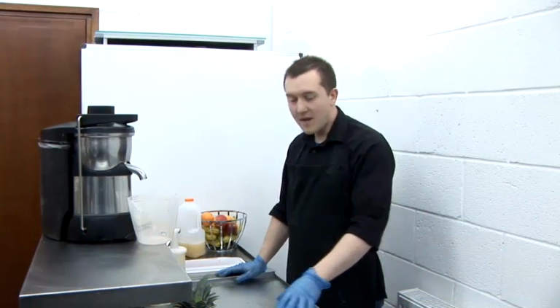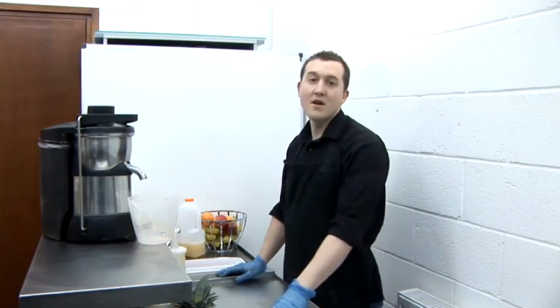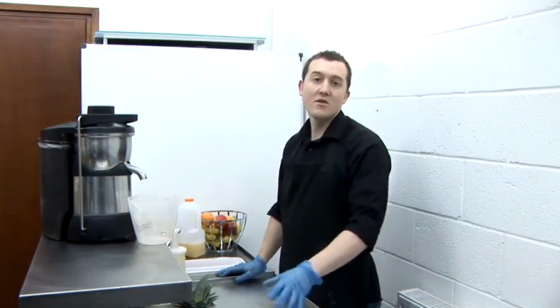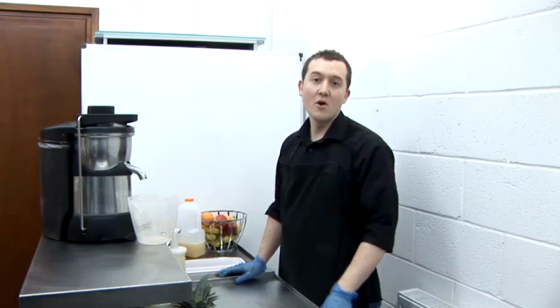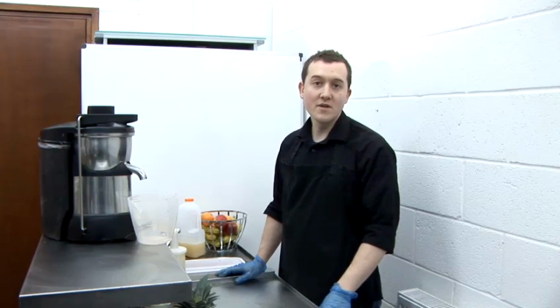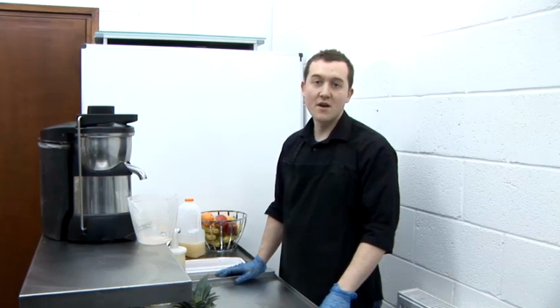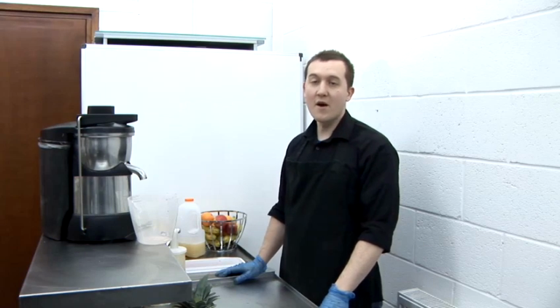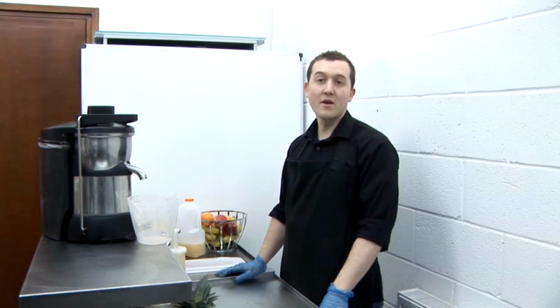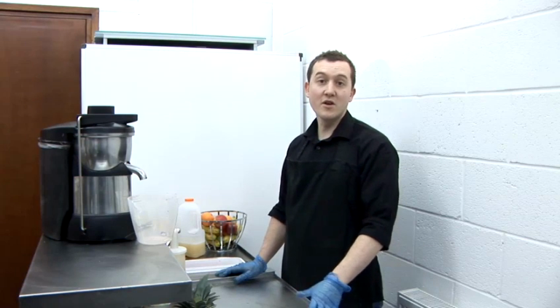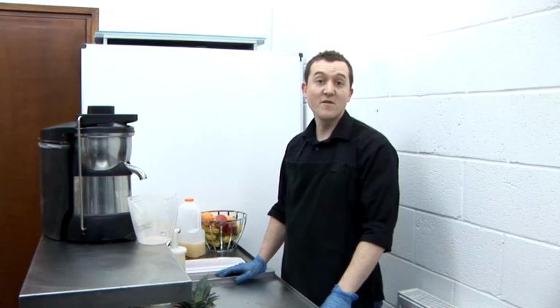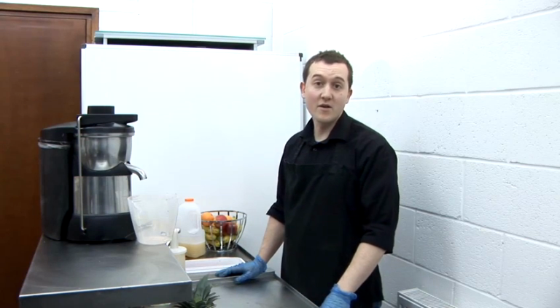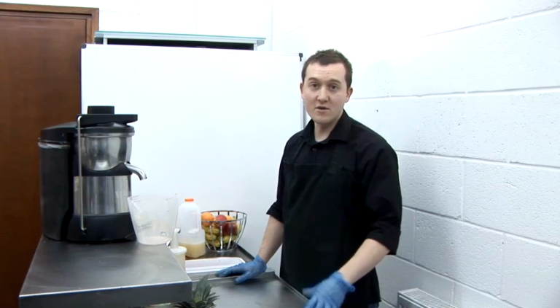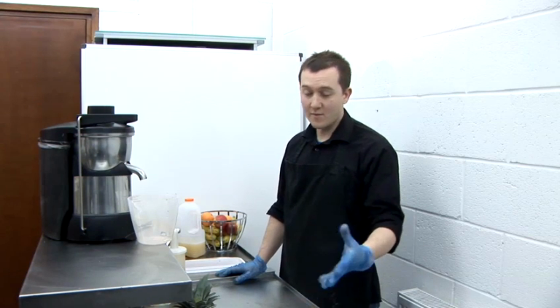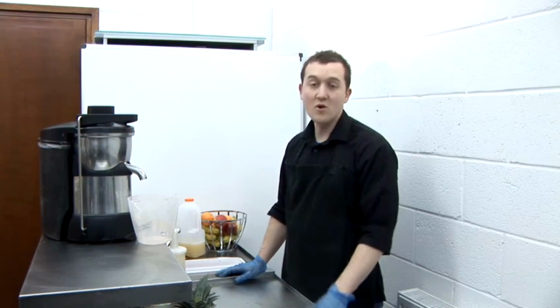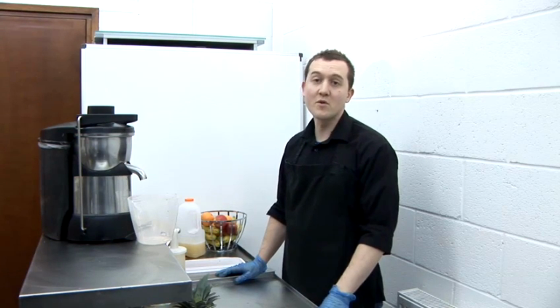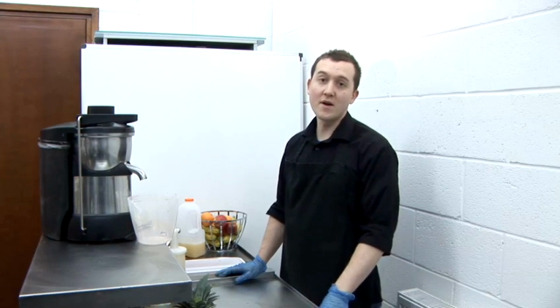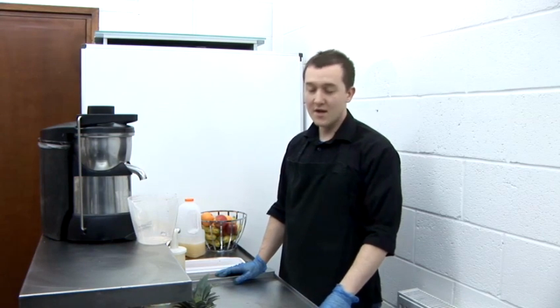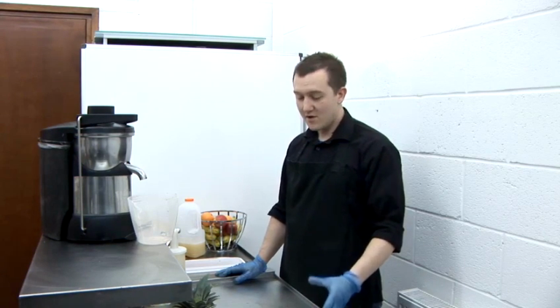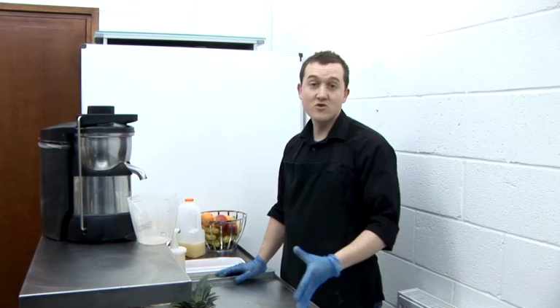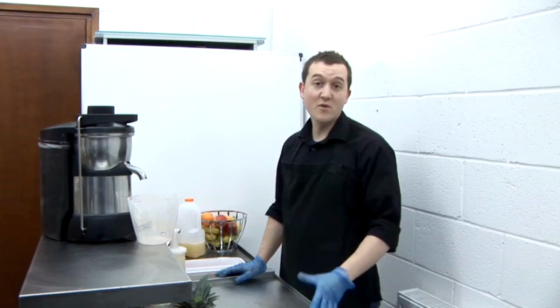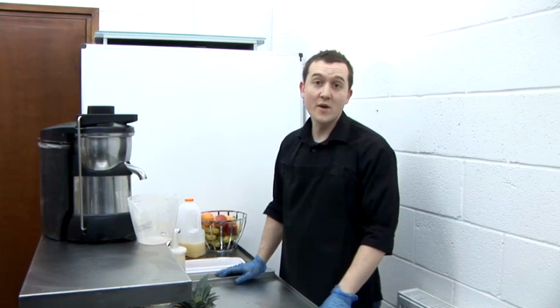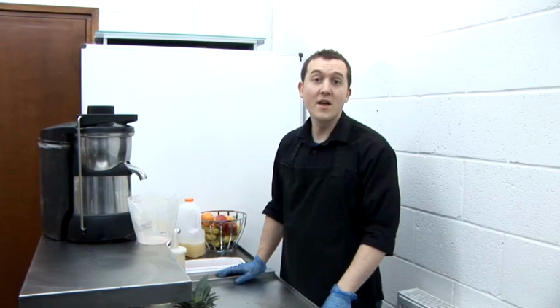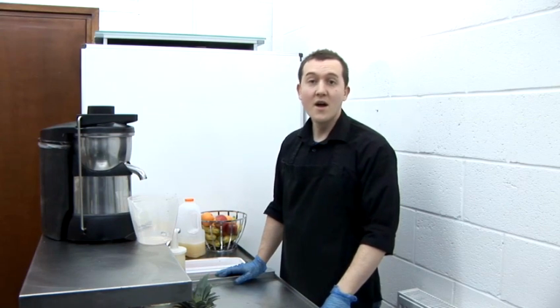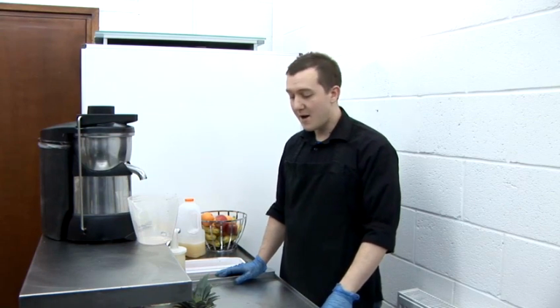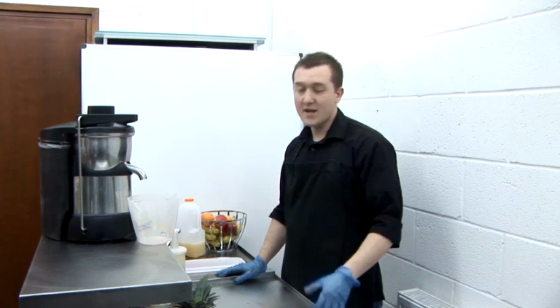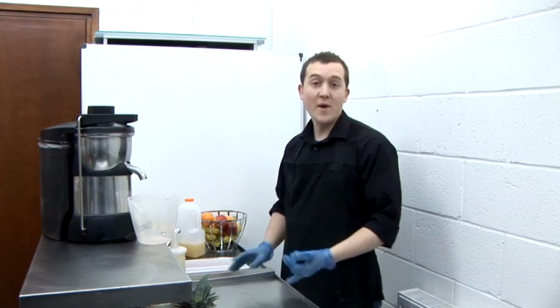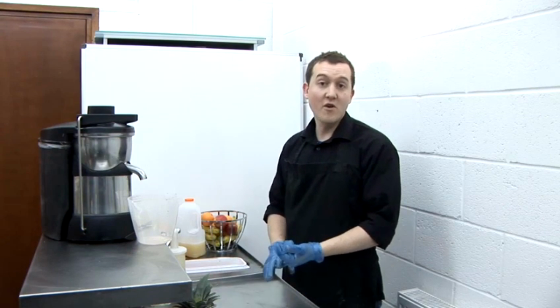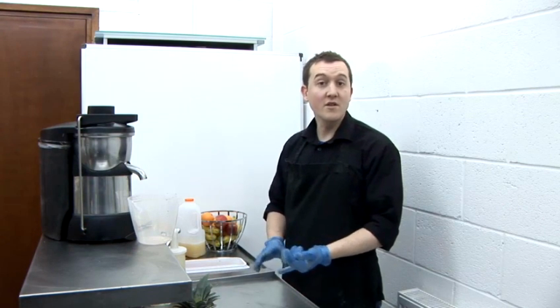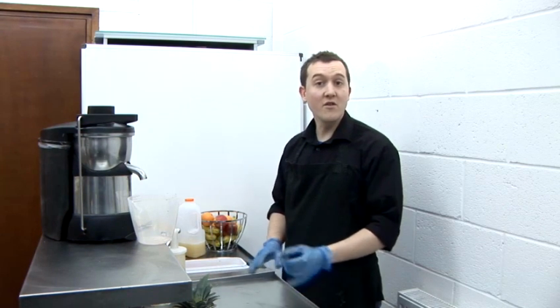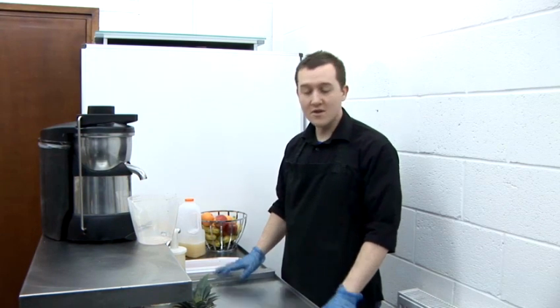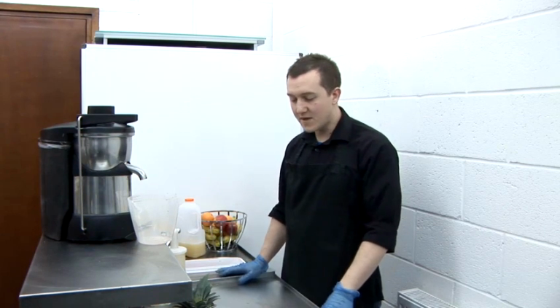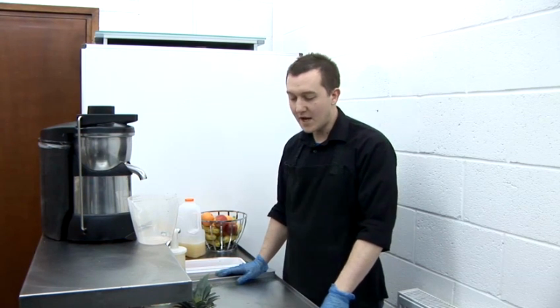Making juices at home is a far better alternative to buying juices from the shop or supermarket. You can control what's going in there. It hasn't been pasteurised and none of the goodness has been taken out.